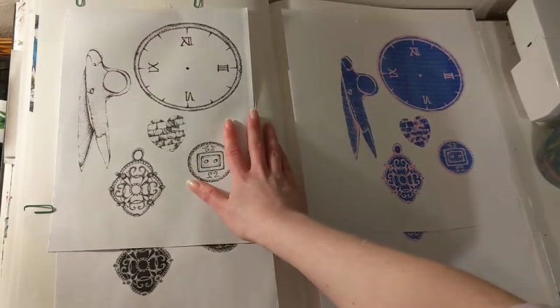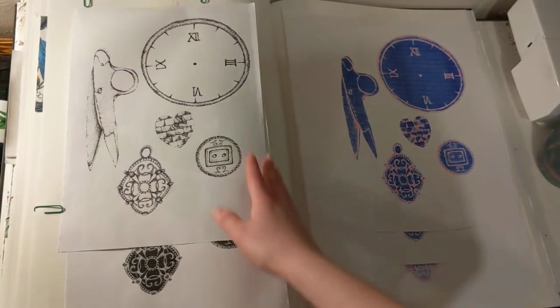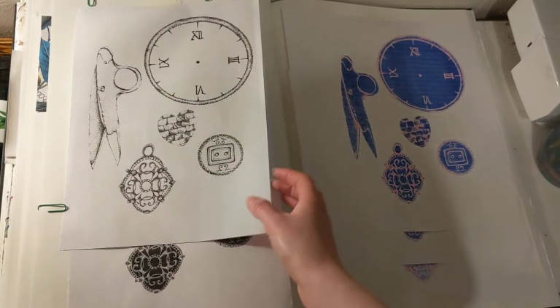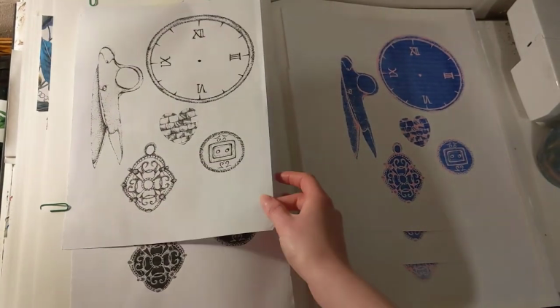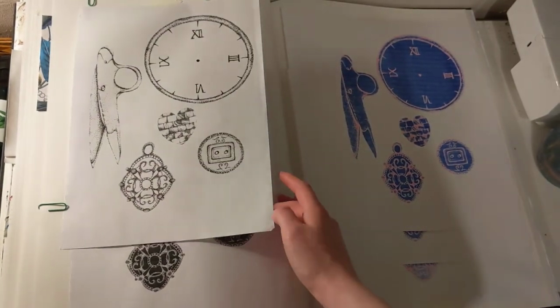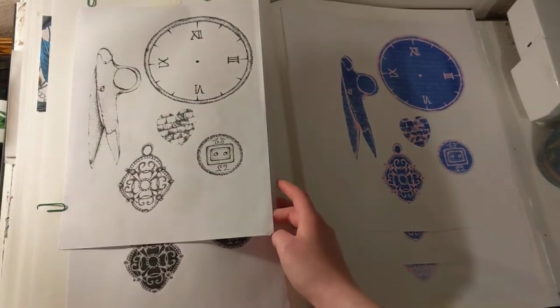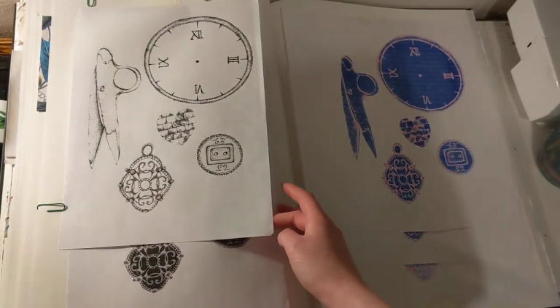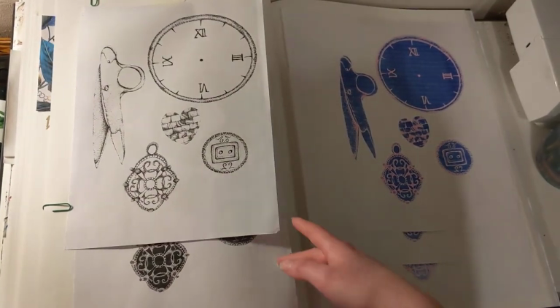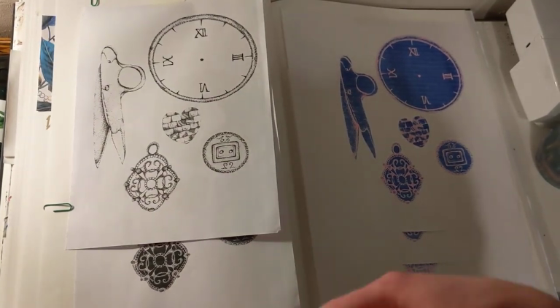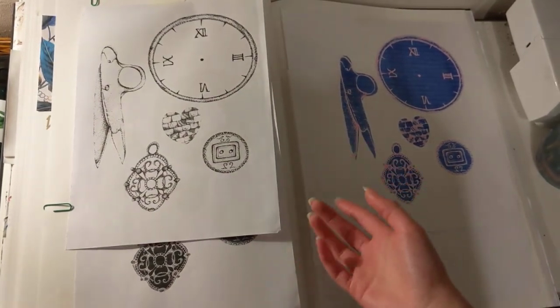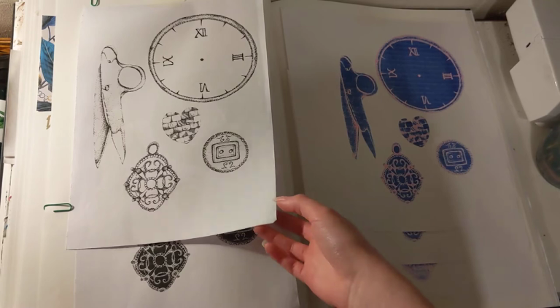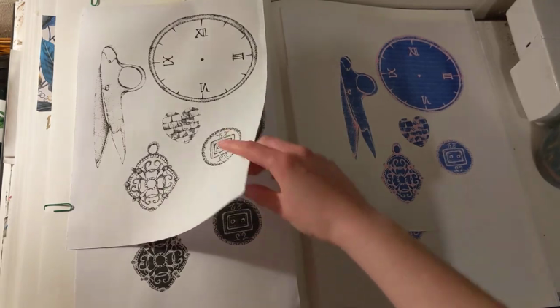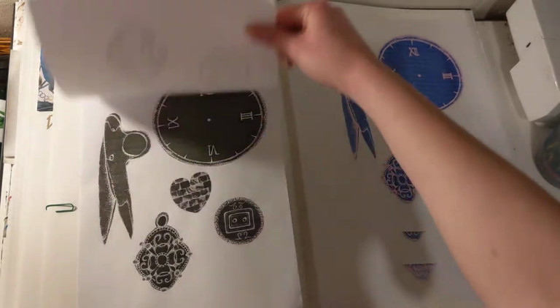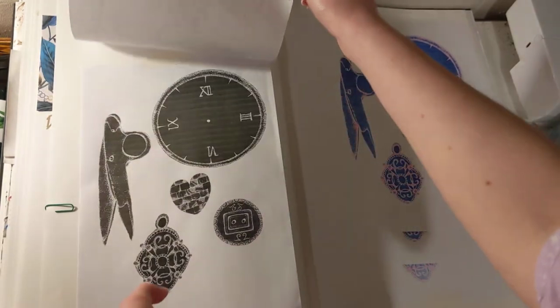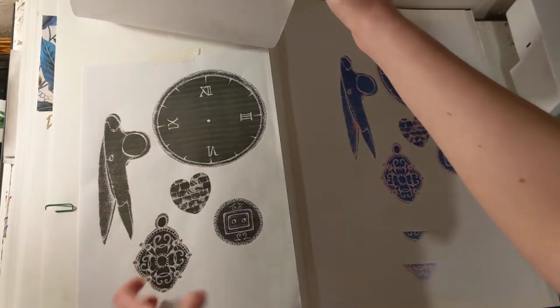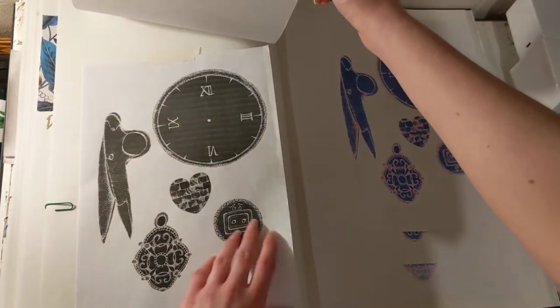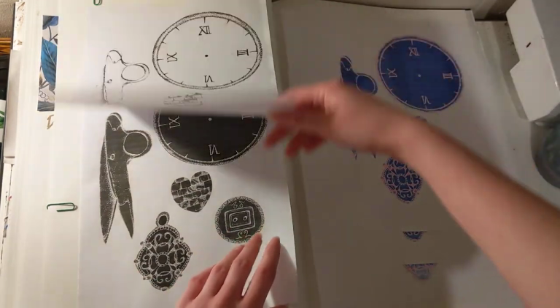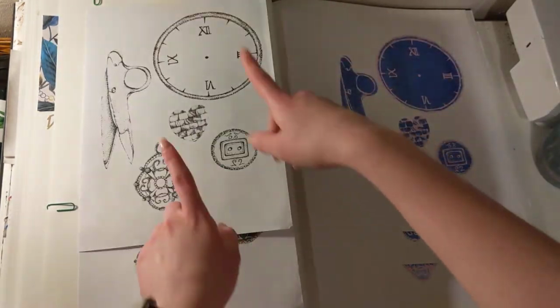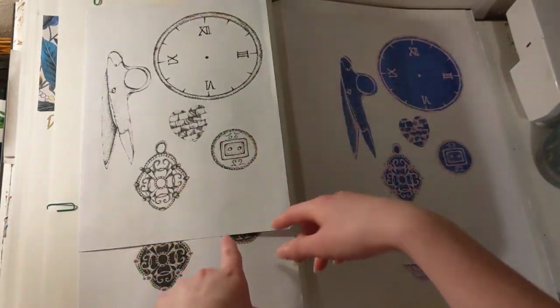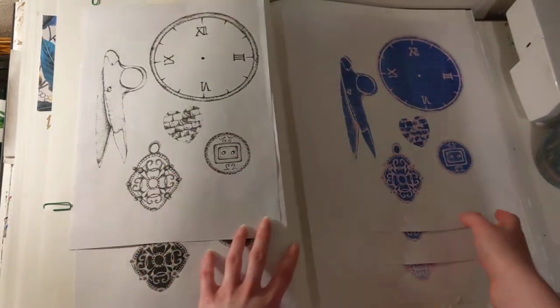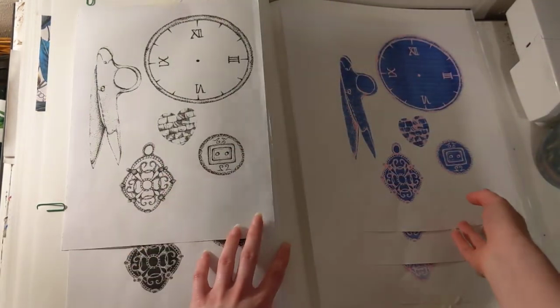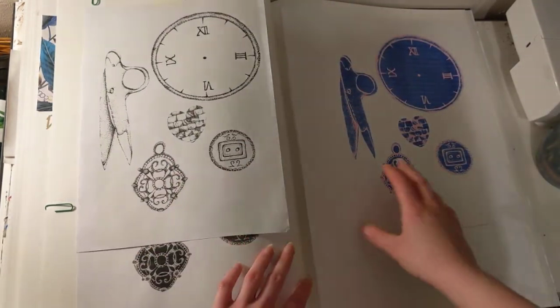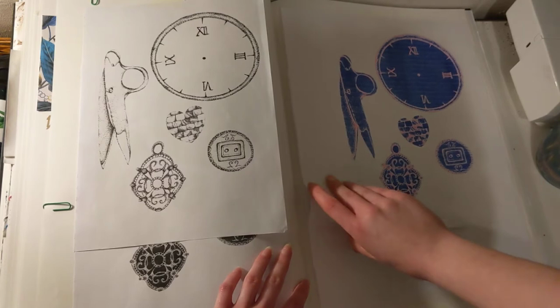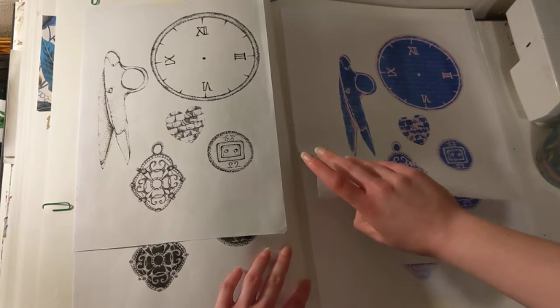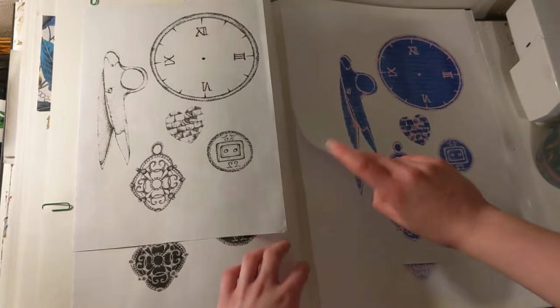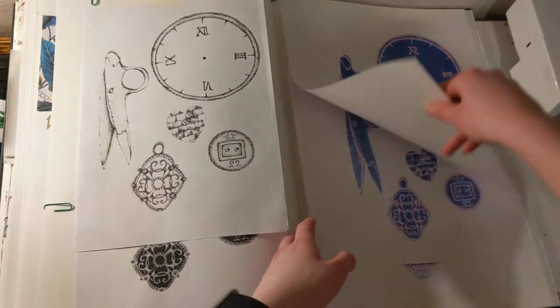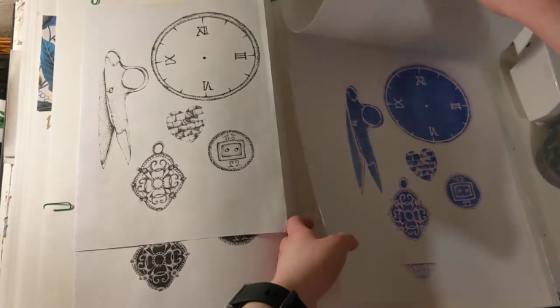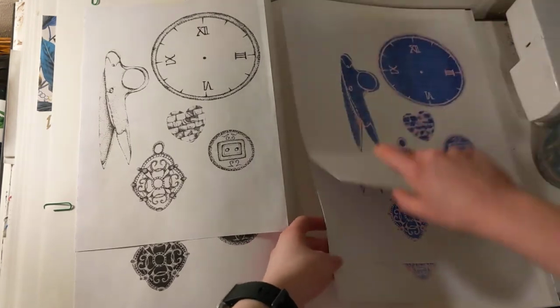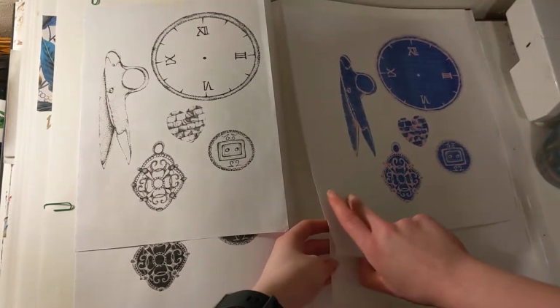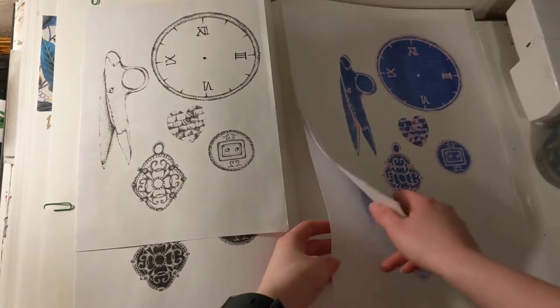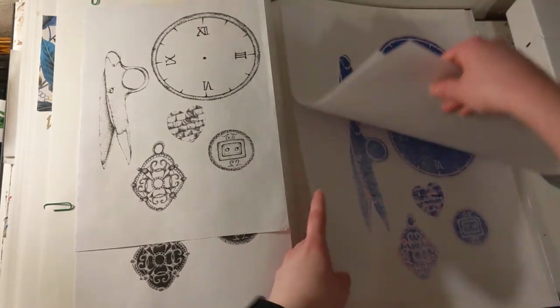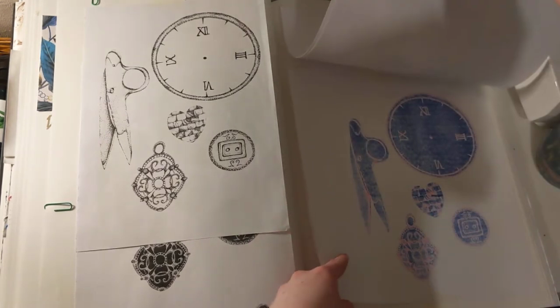And then I made some responses using a risograph. And then these are just the designs that I made for the risograph printing. And these are the outcomes.